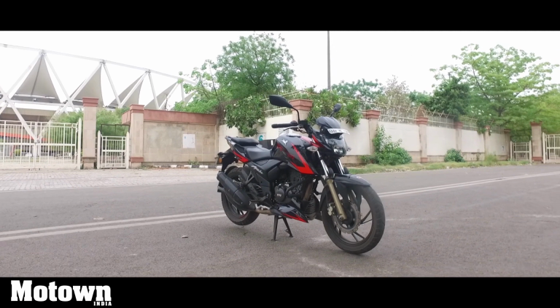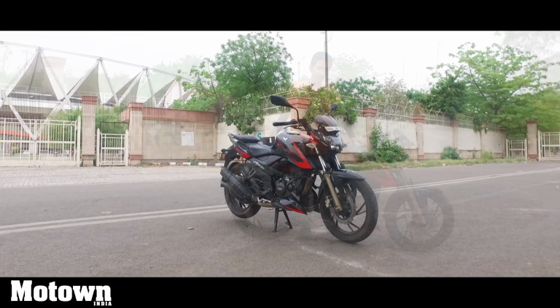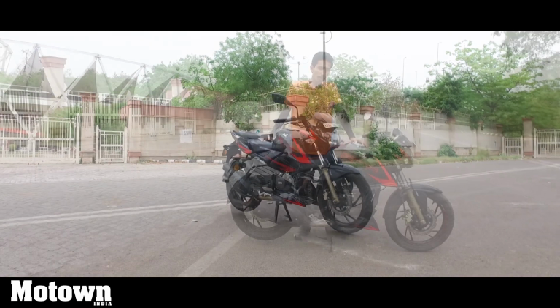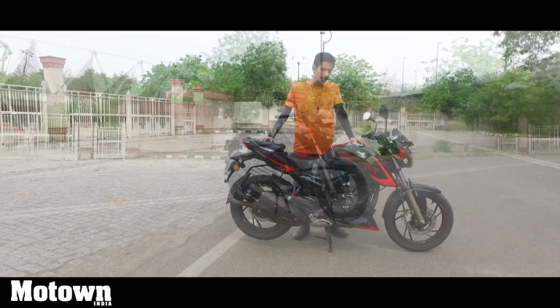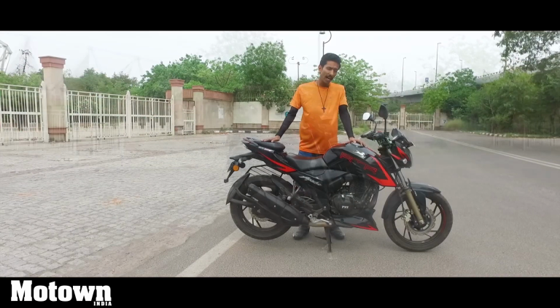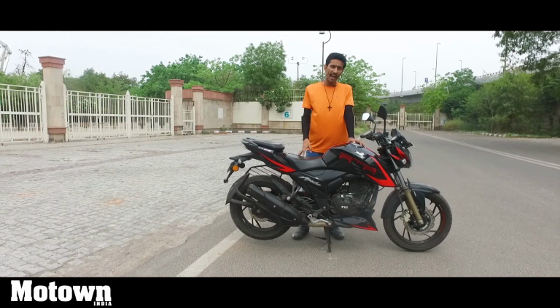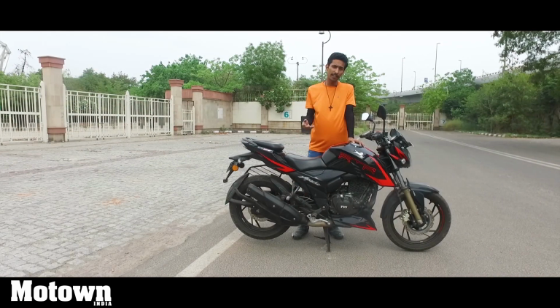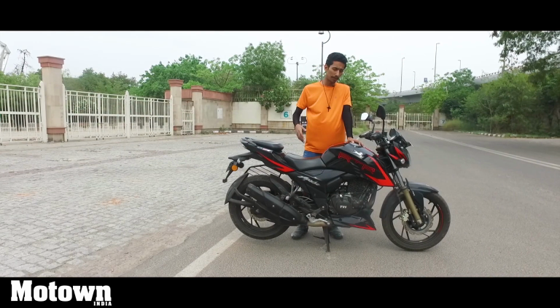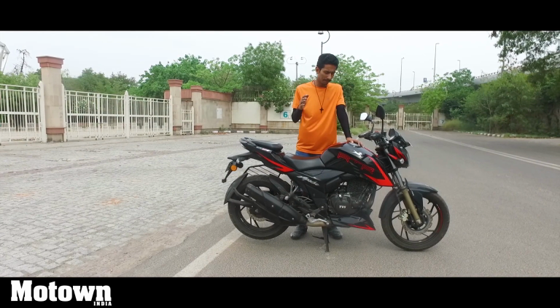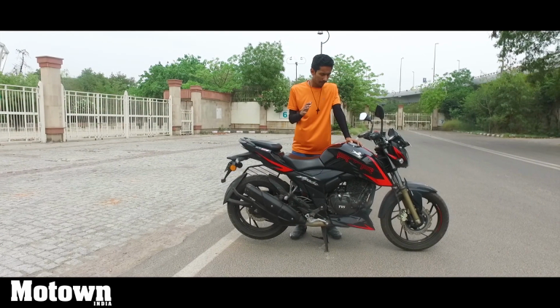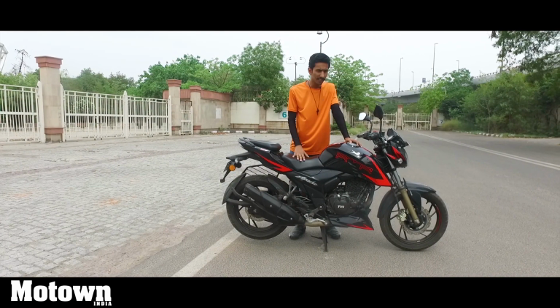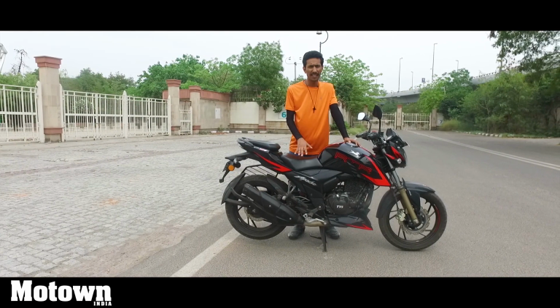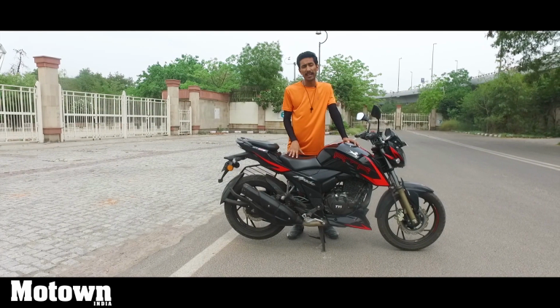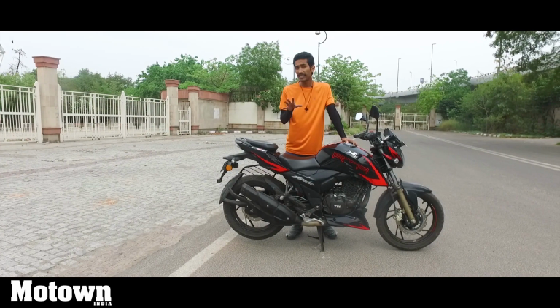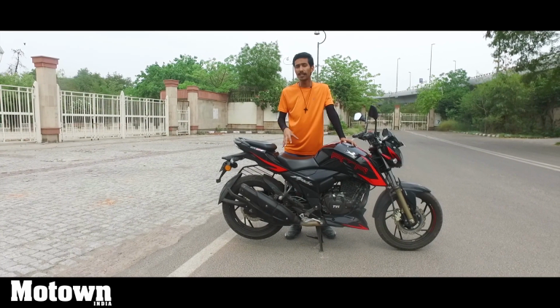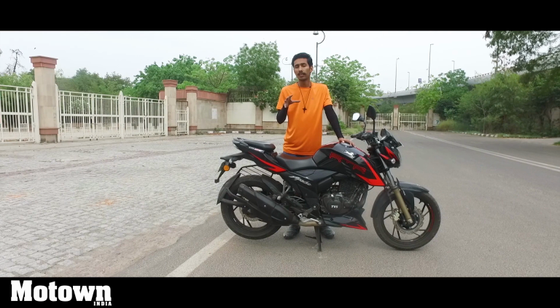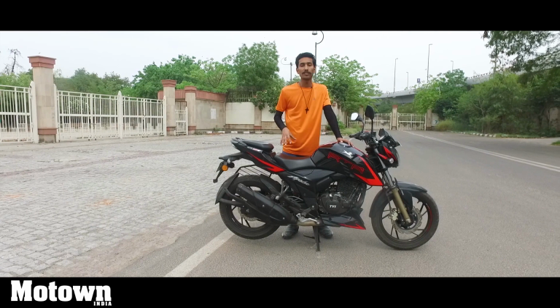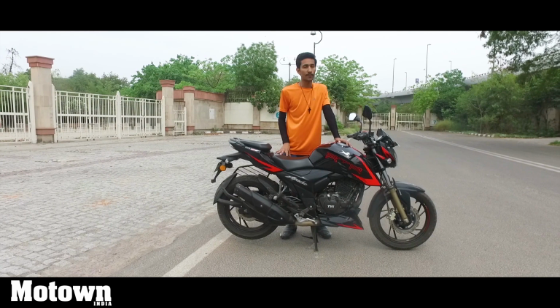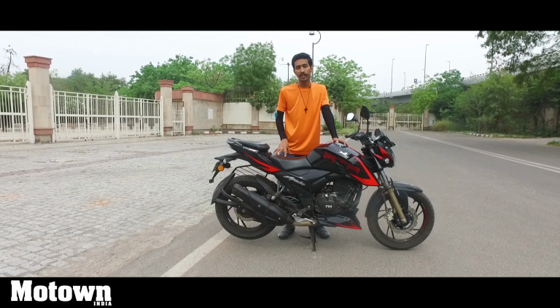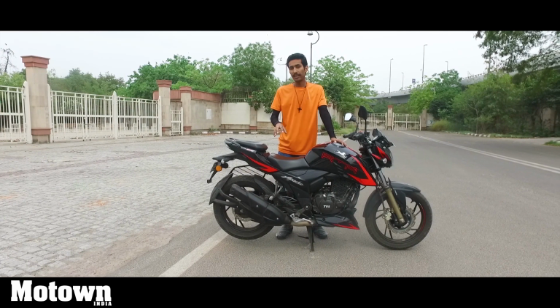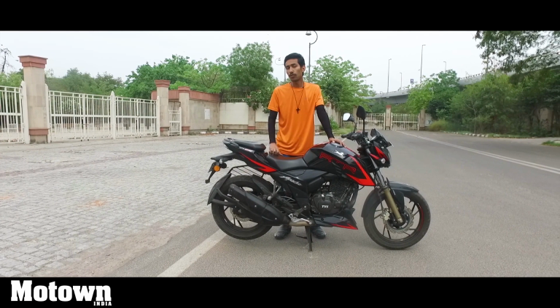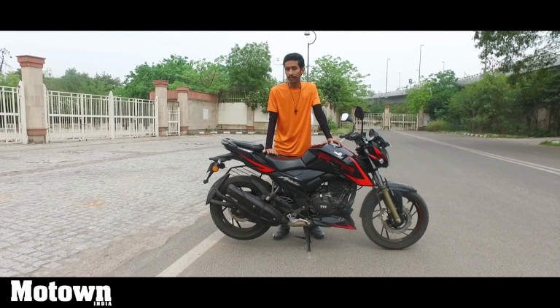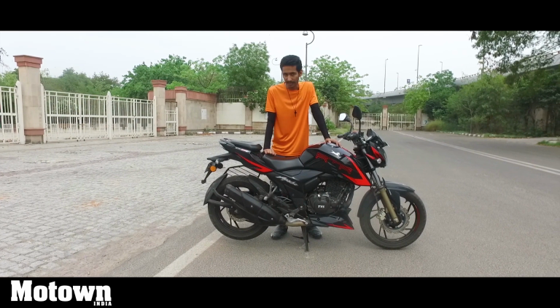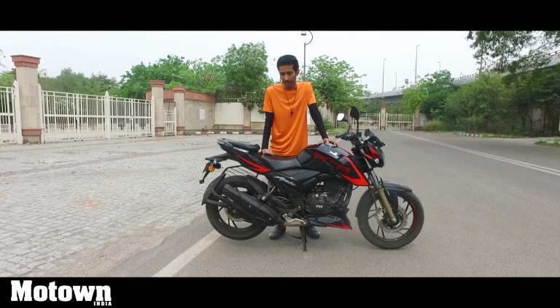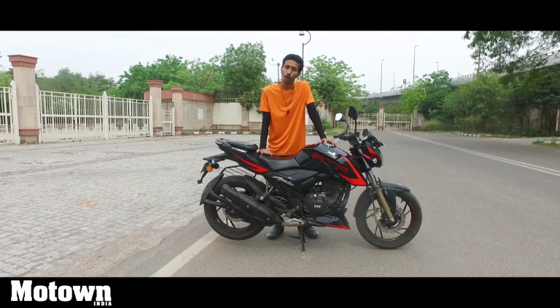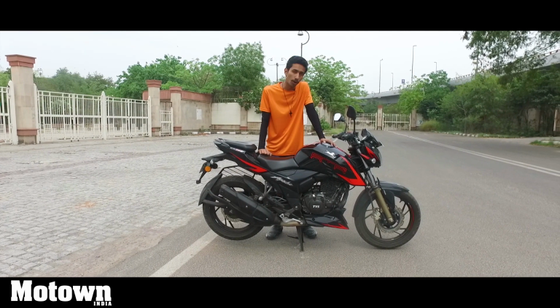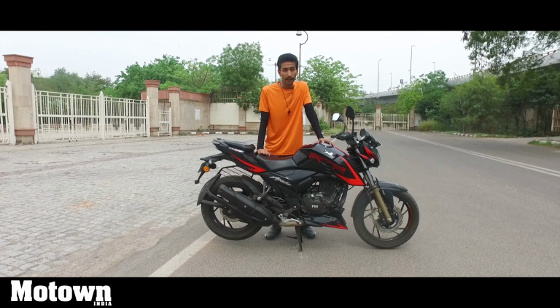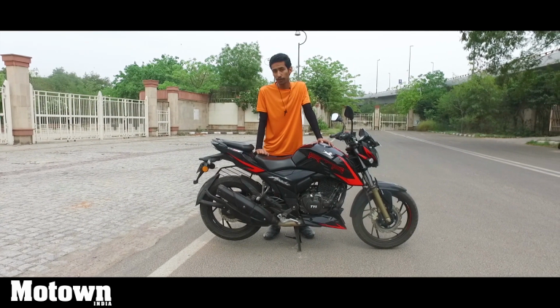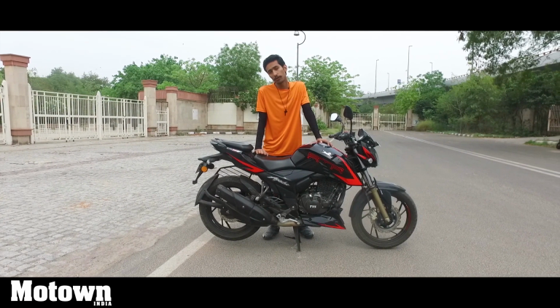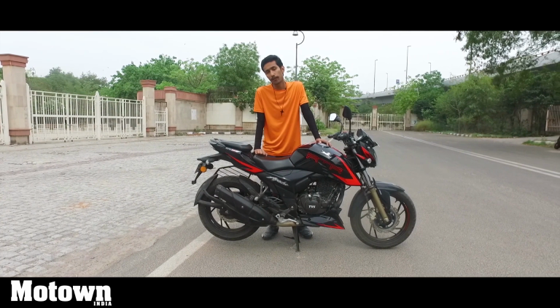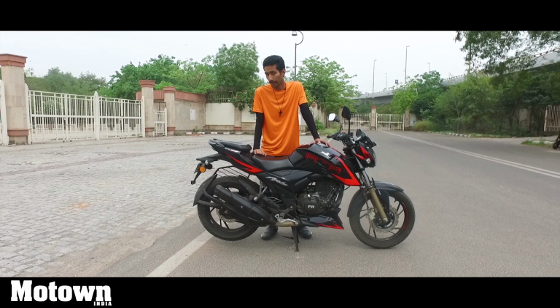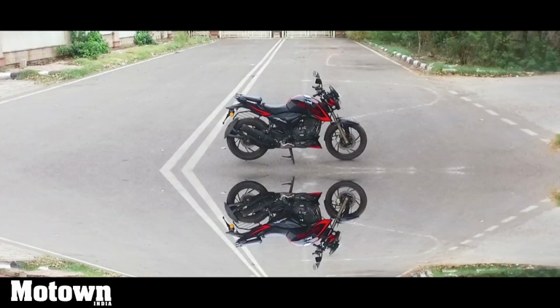In this video, we try and figure out if this bike is still the best option in the 200cc segment or if you should be looking for something else.